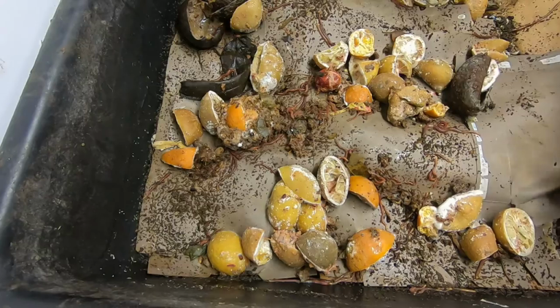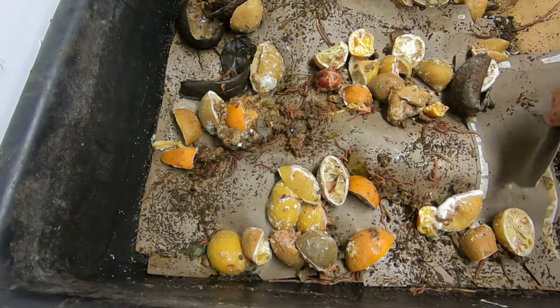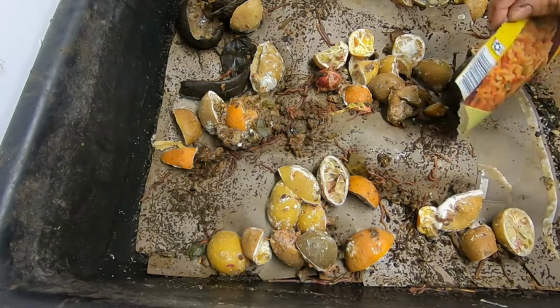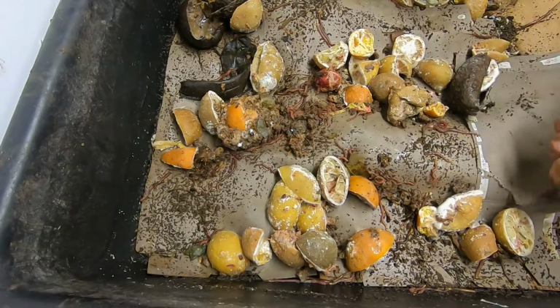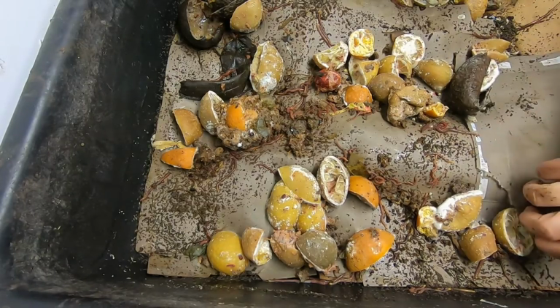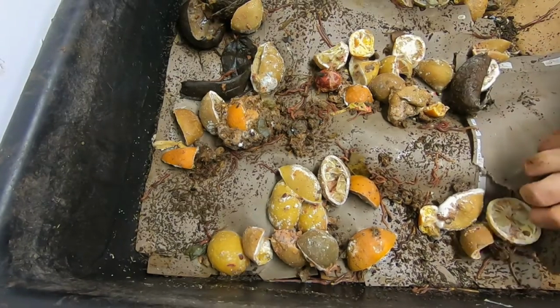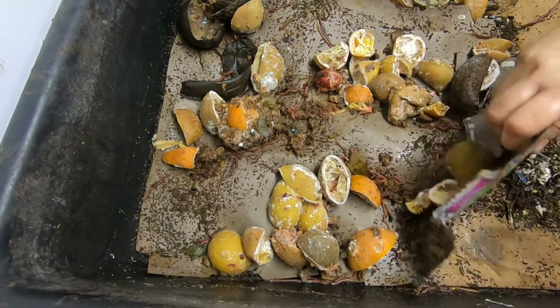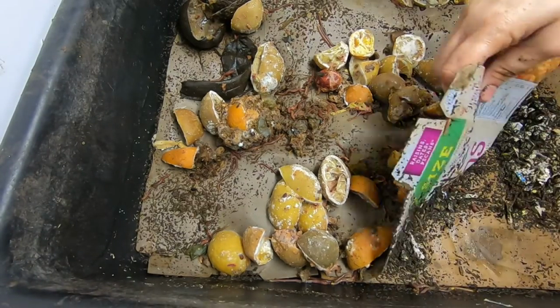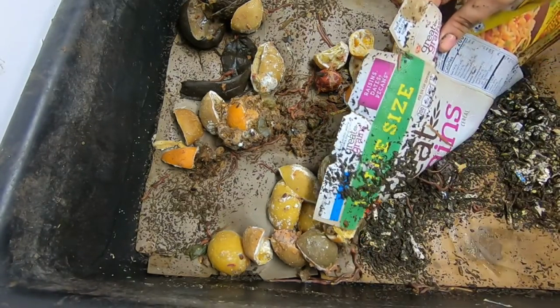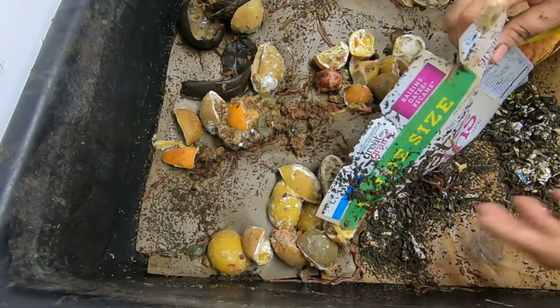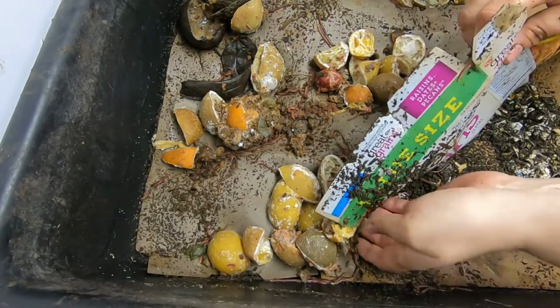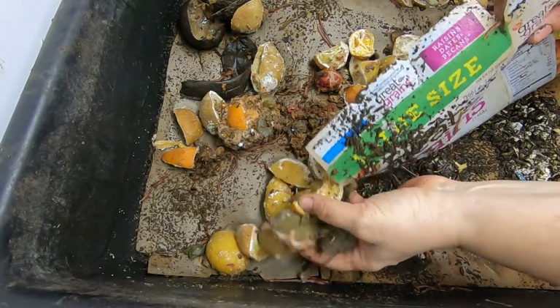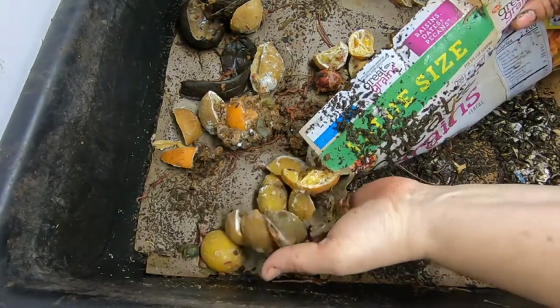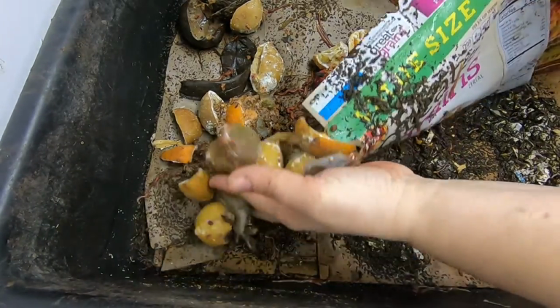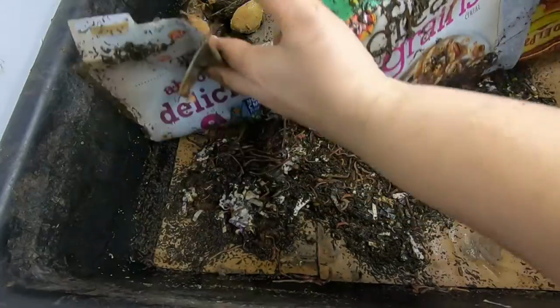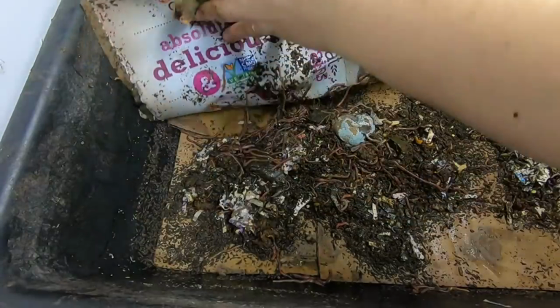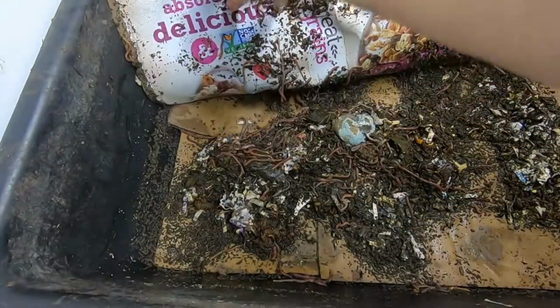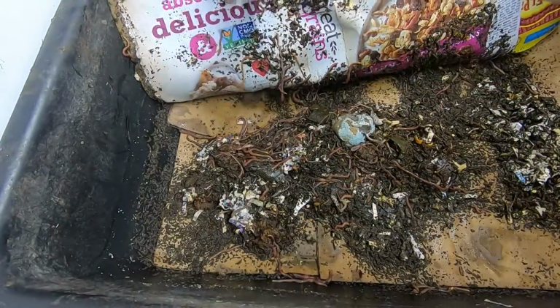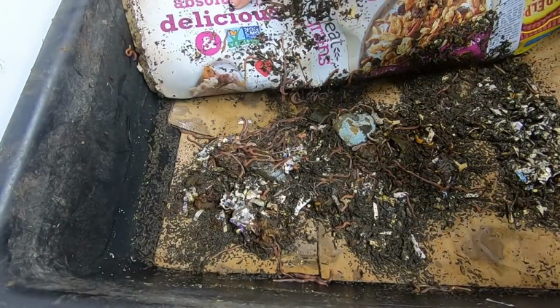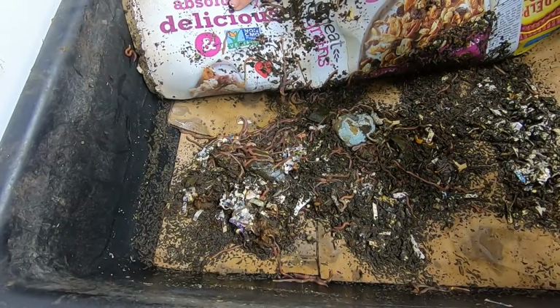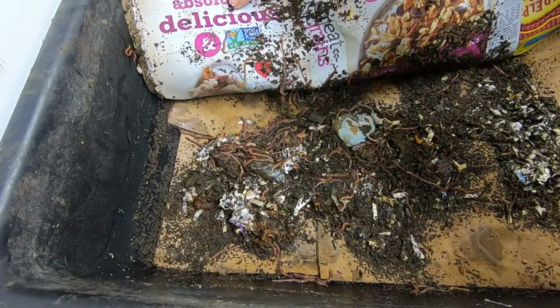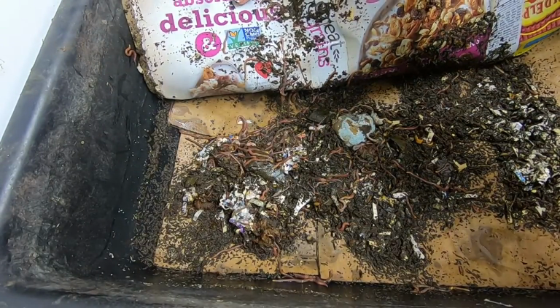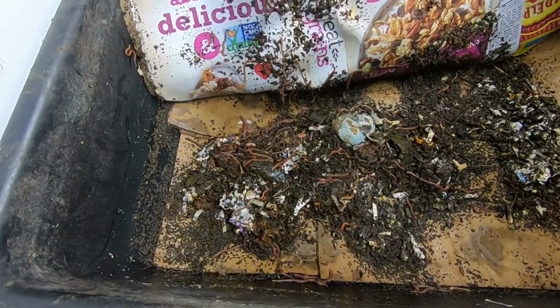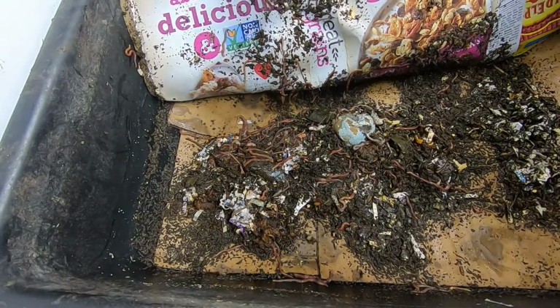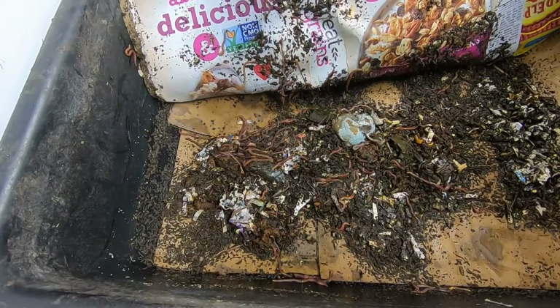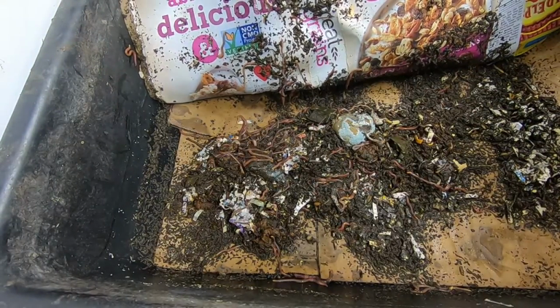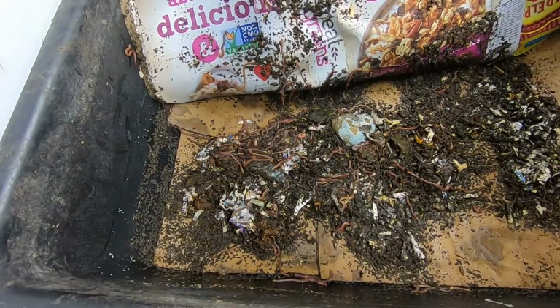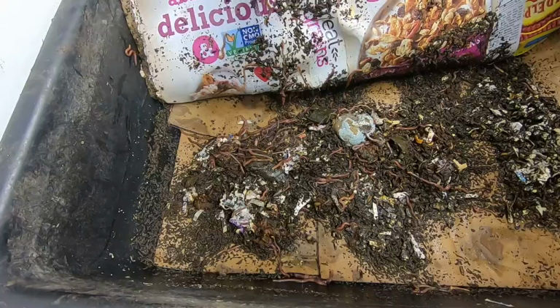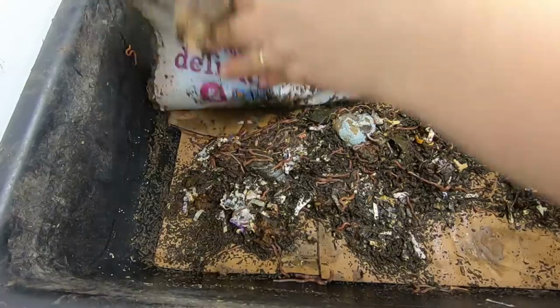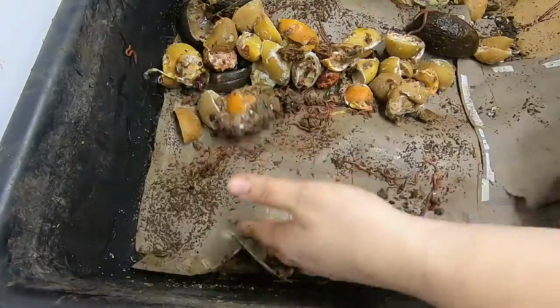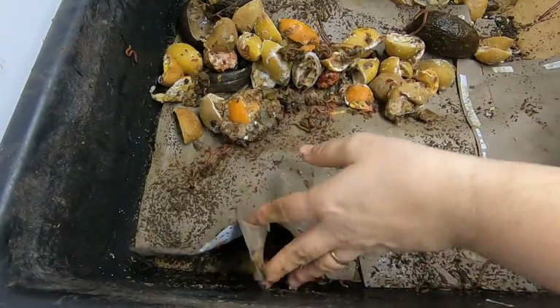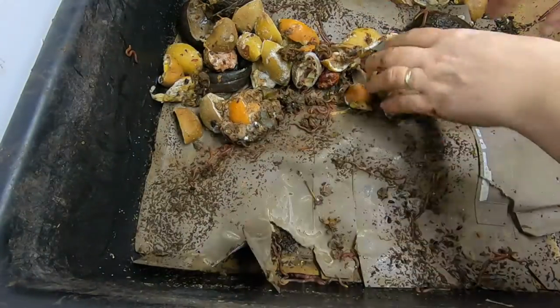Let me kind of keep peeling it back. Everybody was wondering how I was going to dig in here — I kind of just peel it back and have a look. That's what the underneath side is doing. Looks like they're mostly under there.